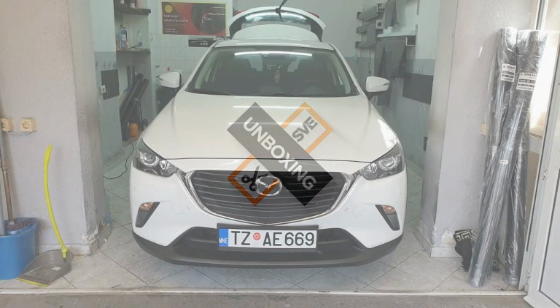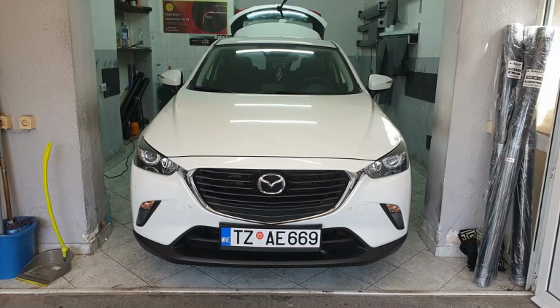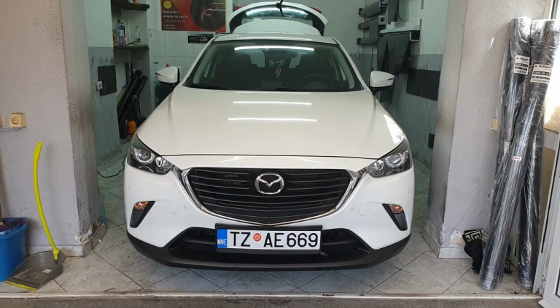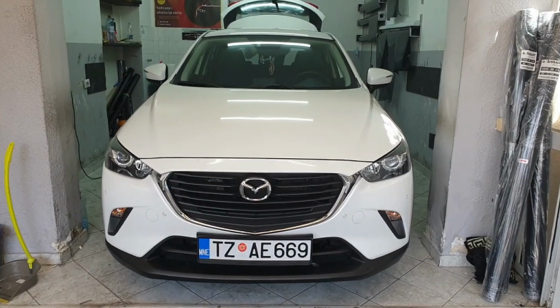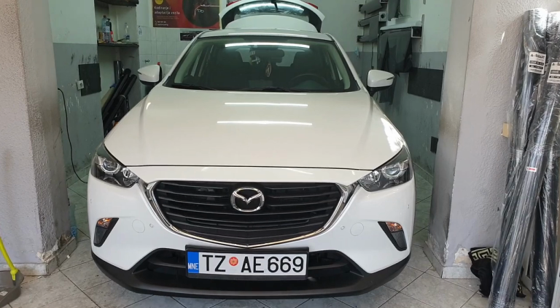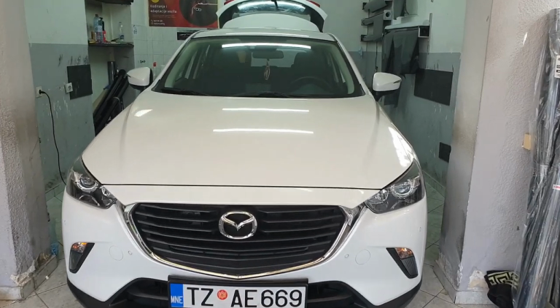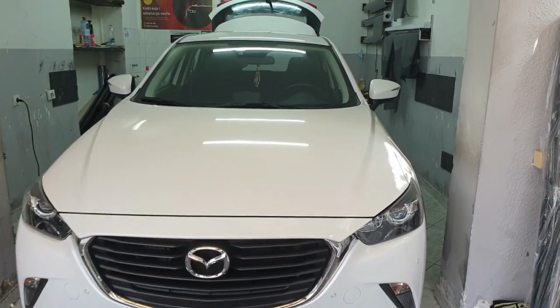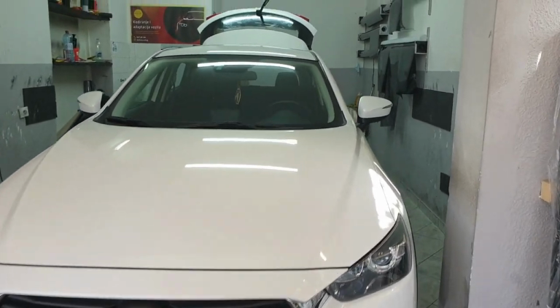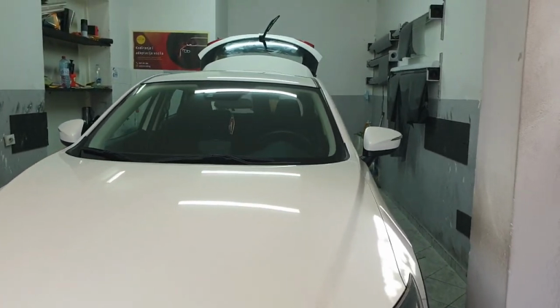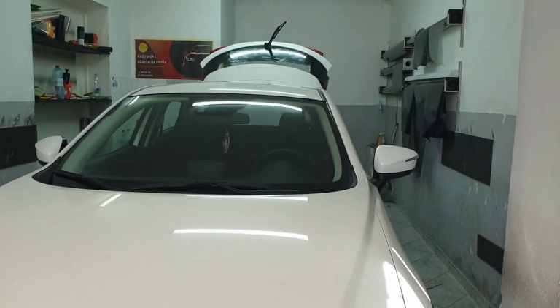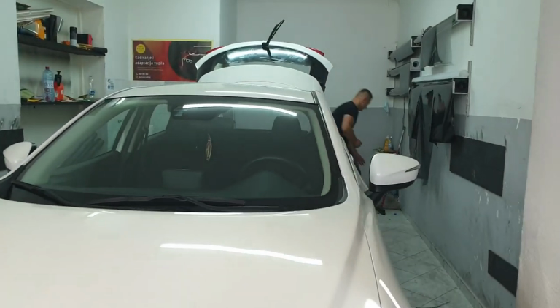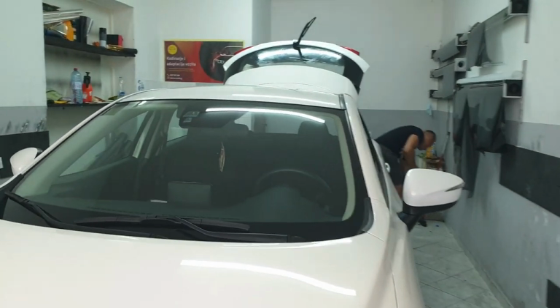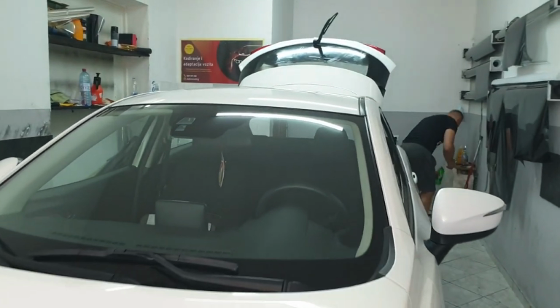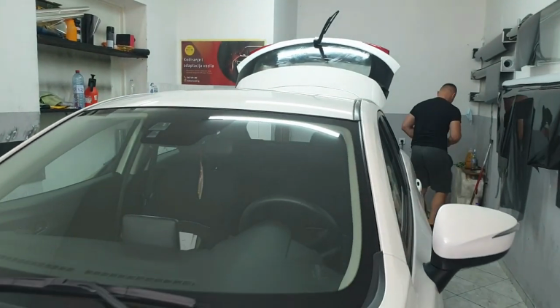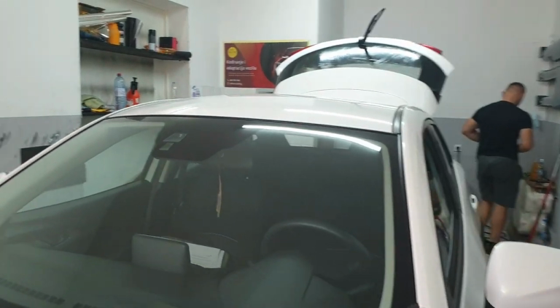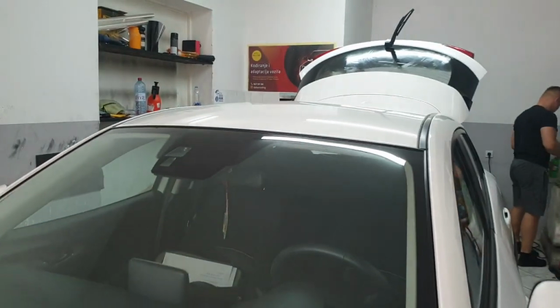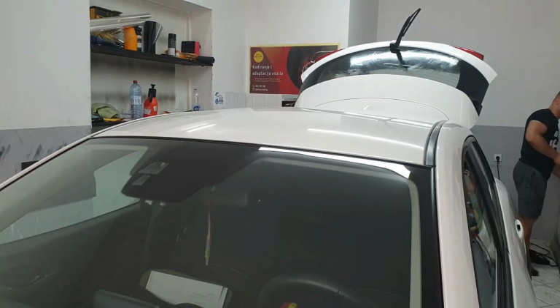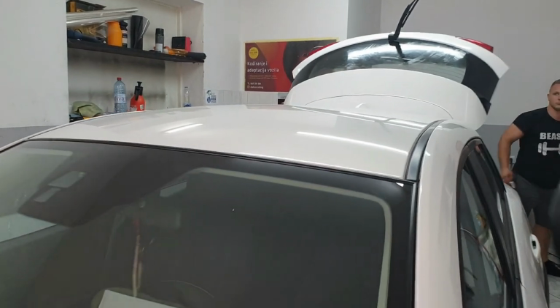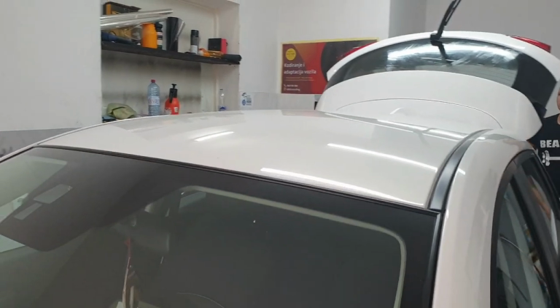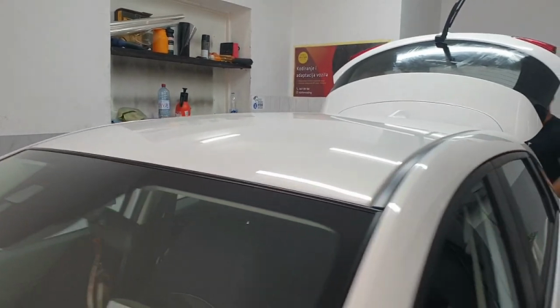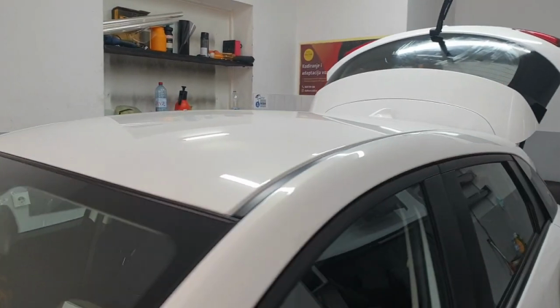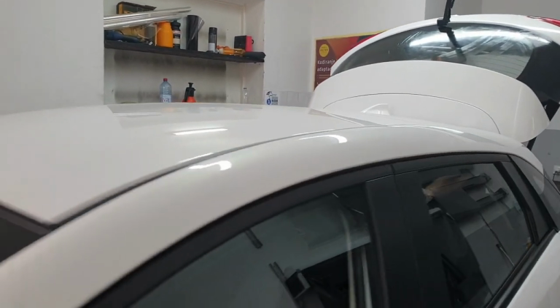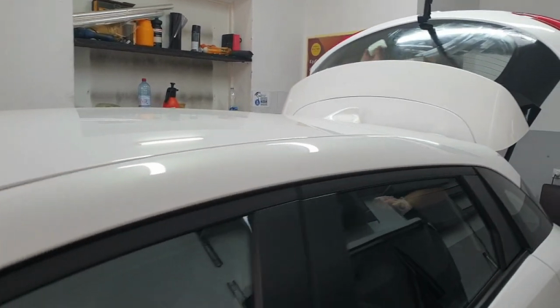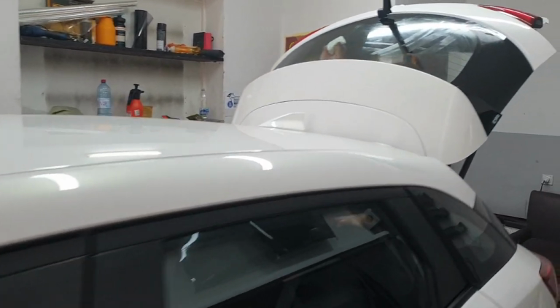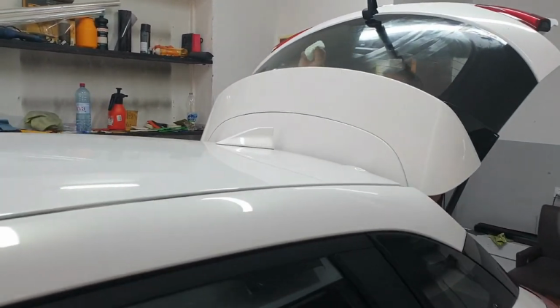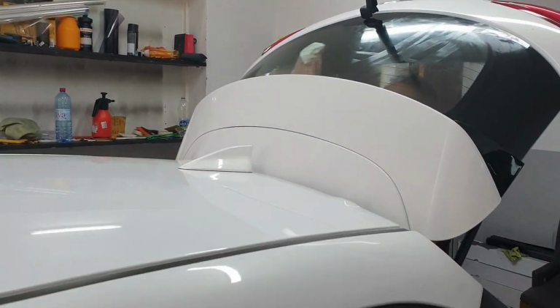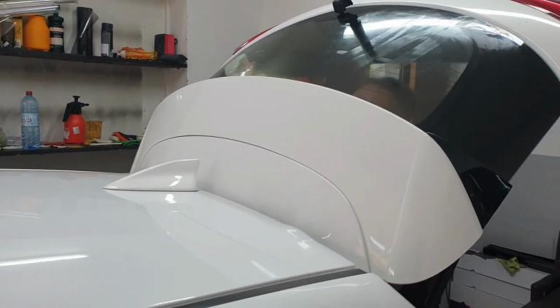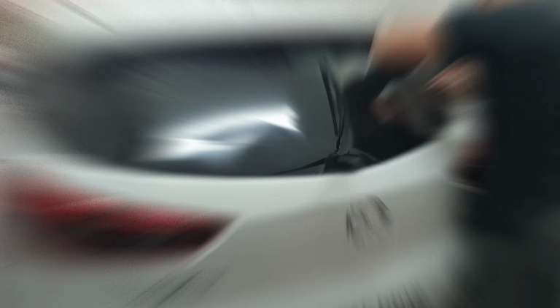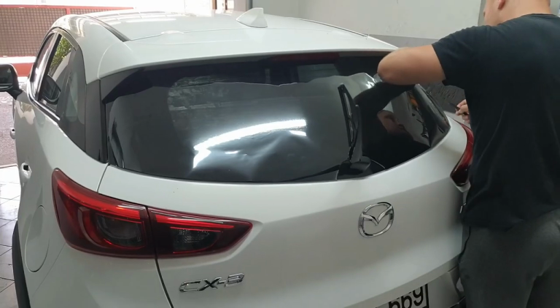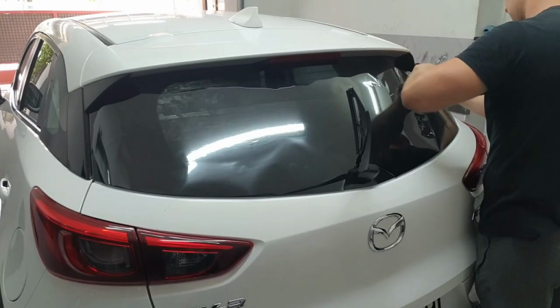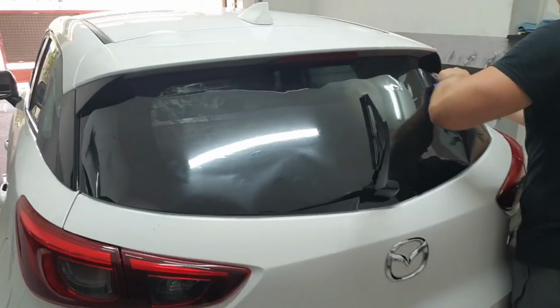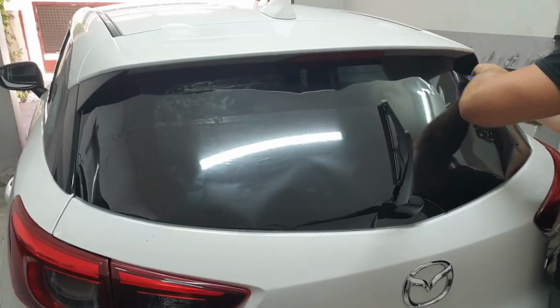So obviously the first step is to clean up your windows completely so the foil will not leave any marks. We are going to see how it is done, and after cleaning the window you want to apply the window tinting from outside.